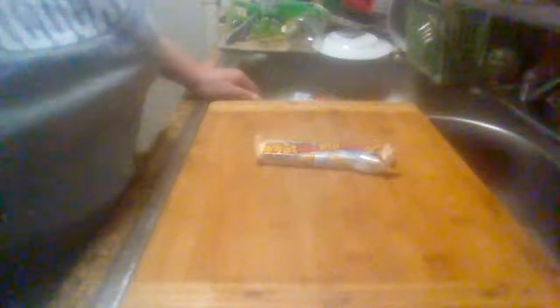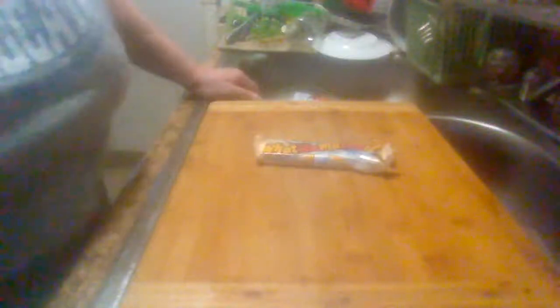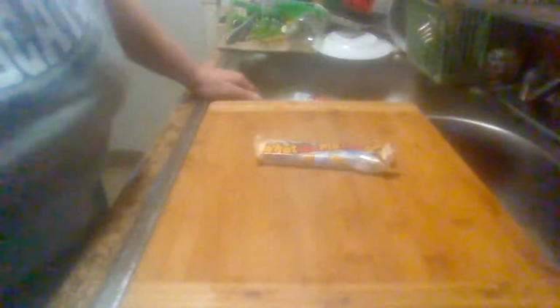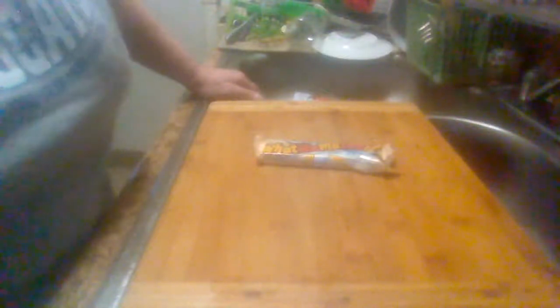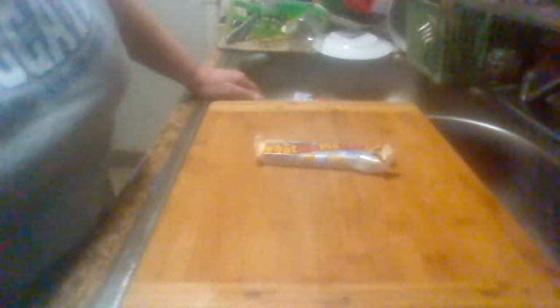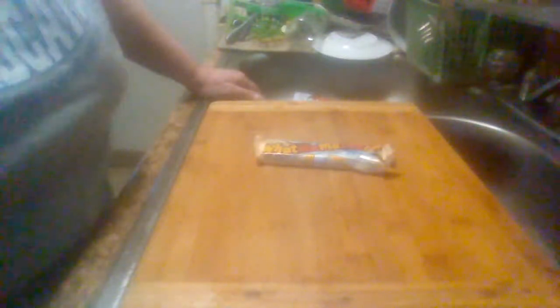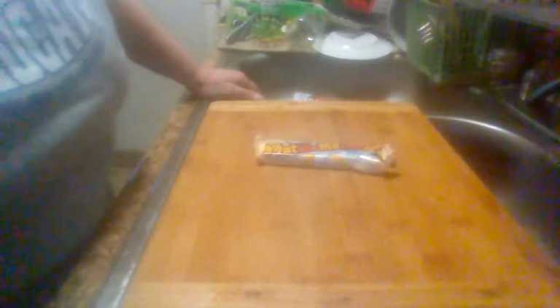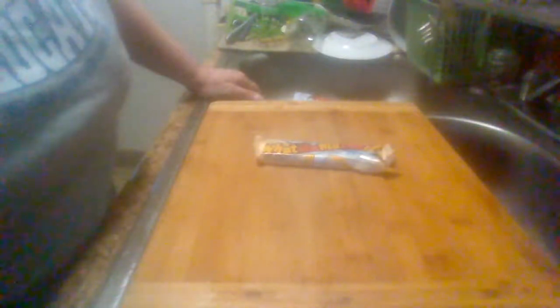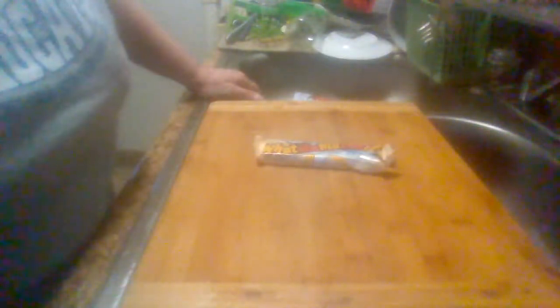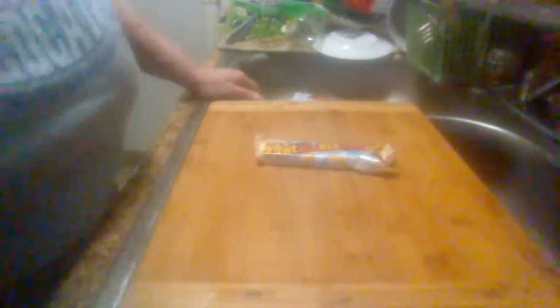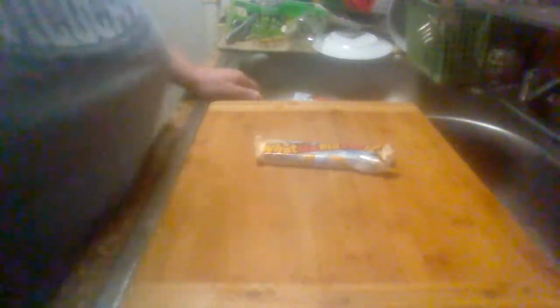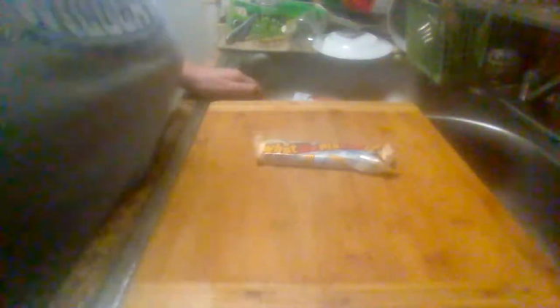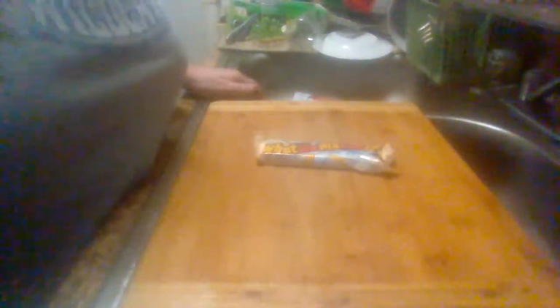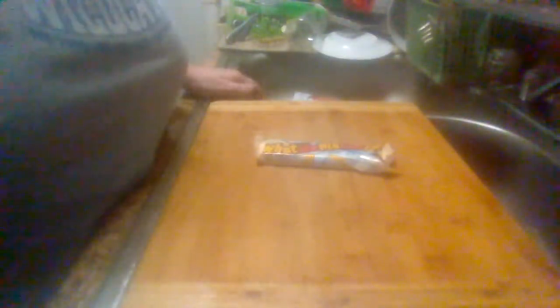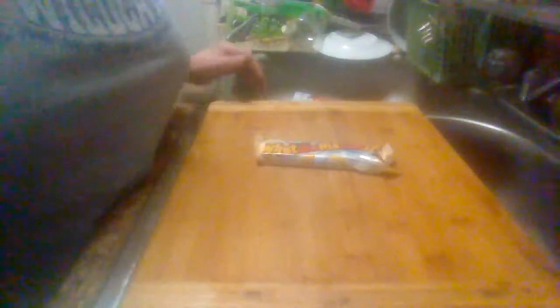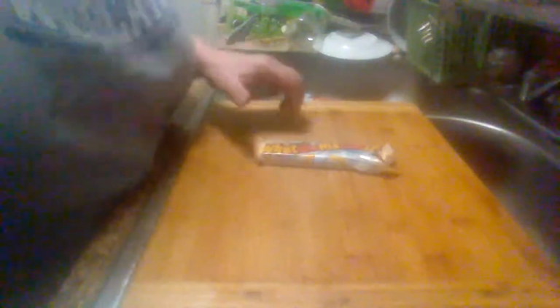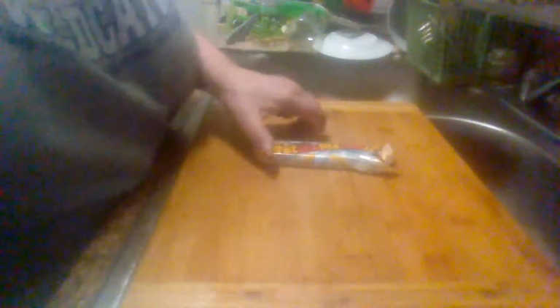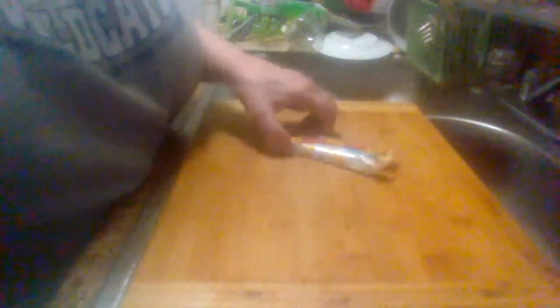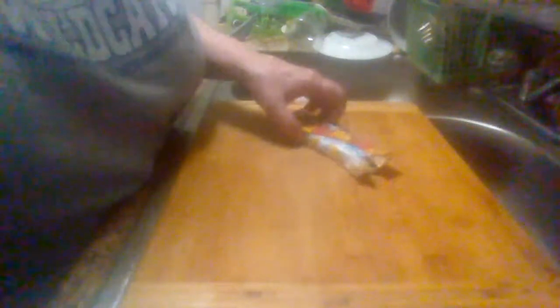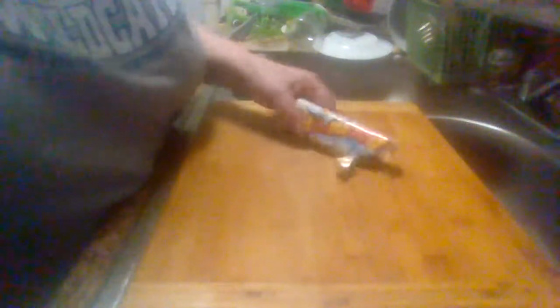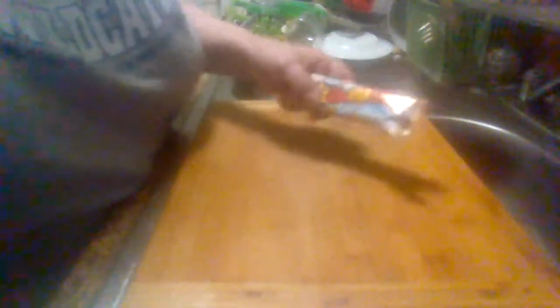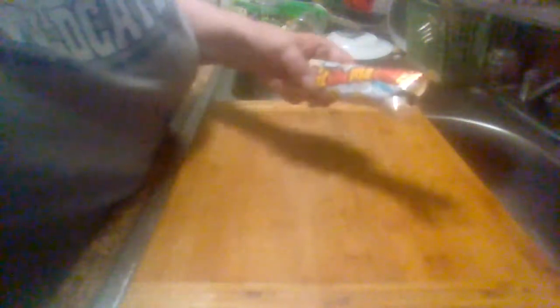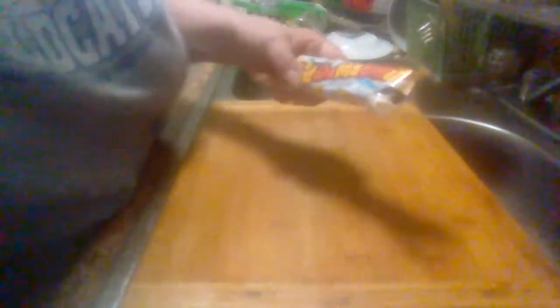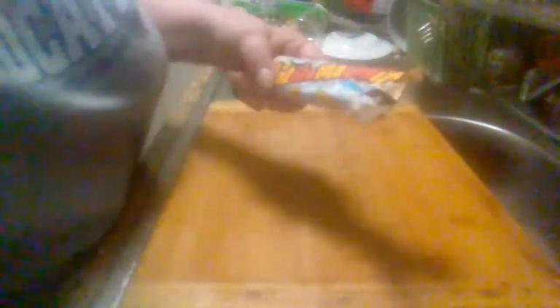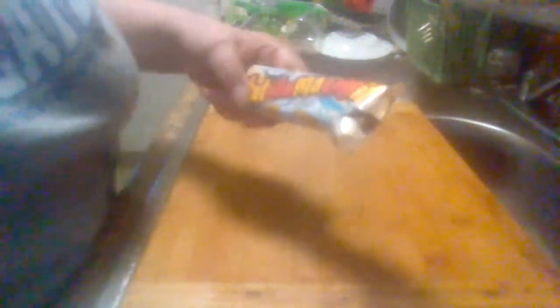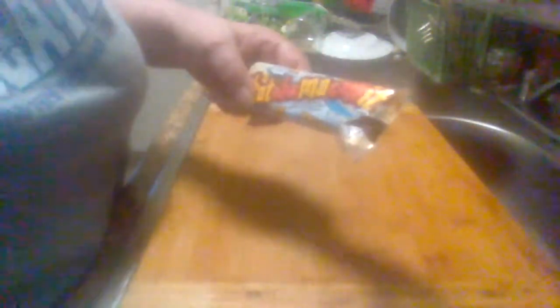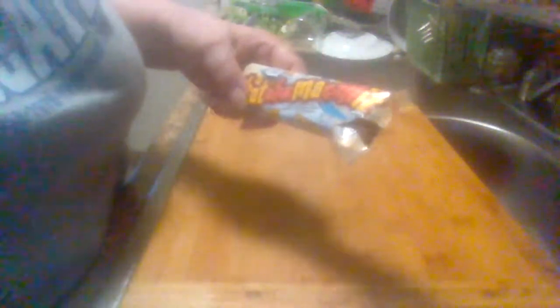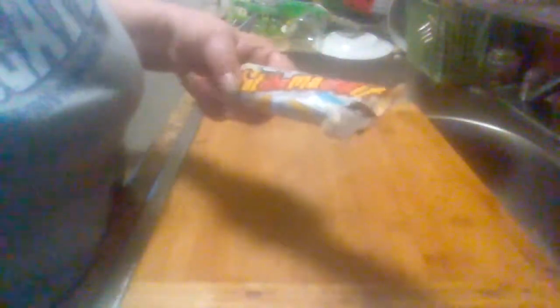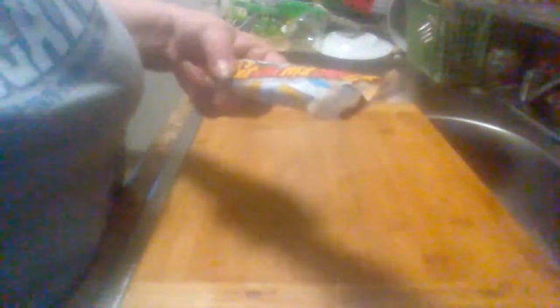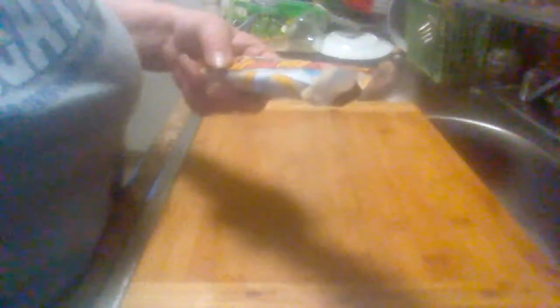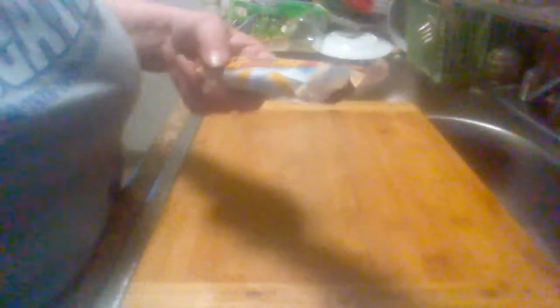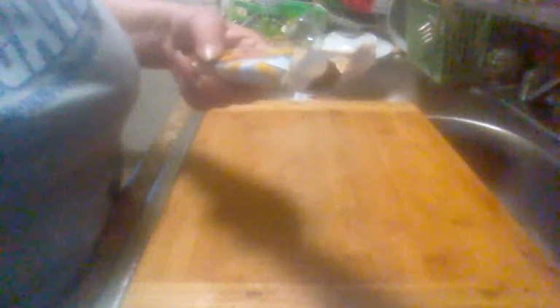Hey everyone, it's Midway's Product Reviews. Coming back with another product. This is what you might call it, a candy bar.